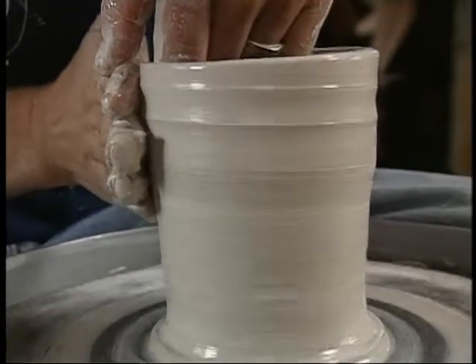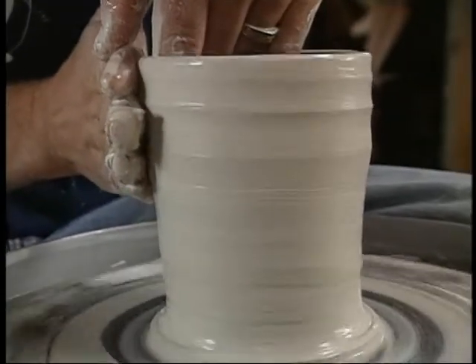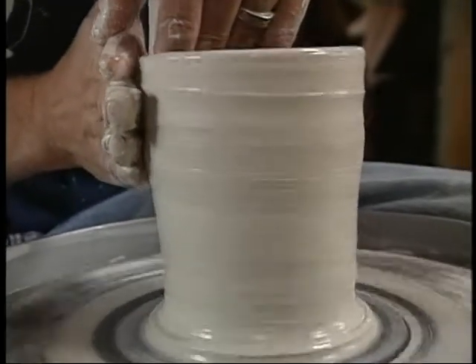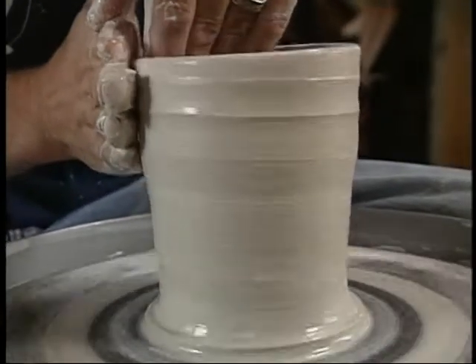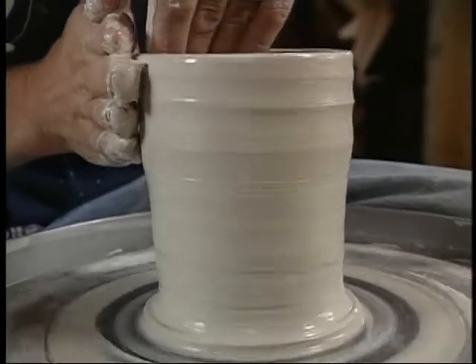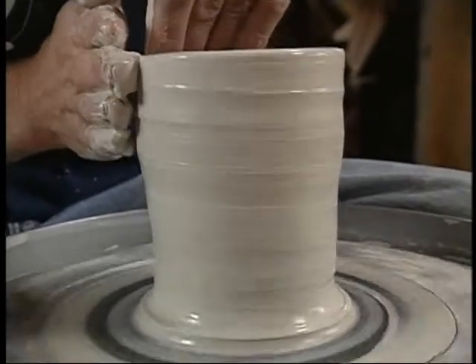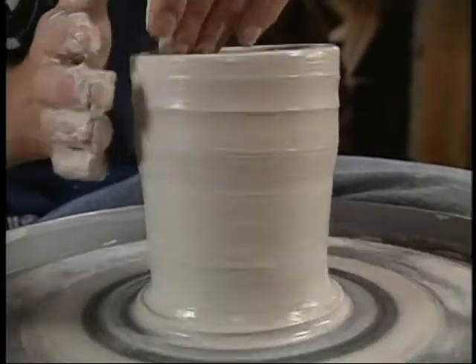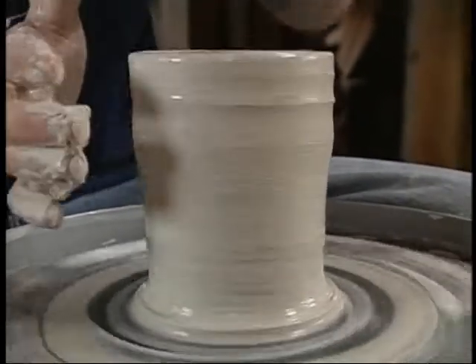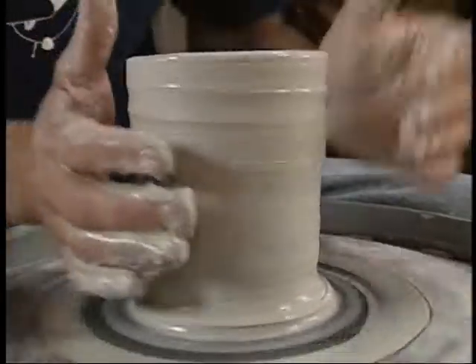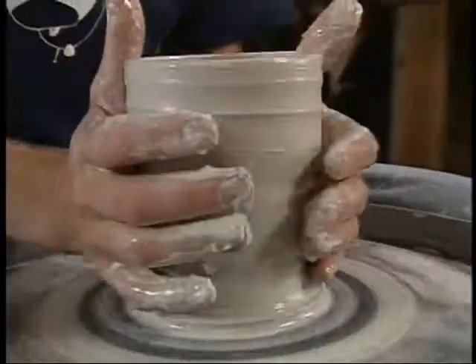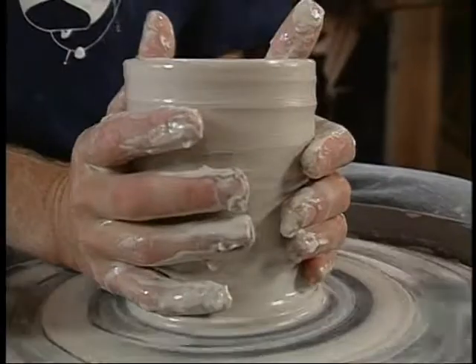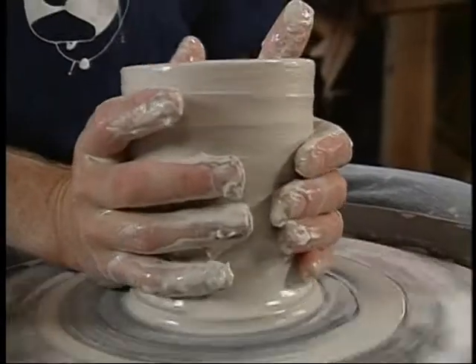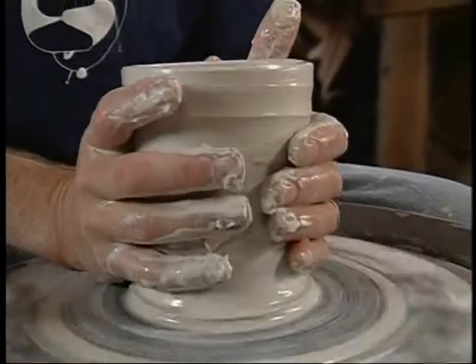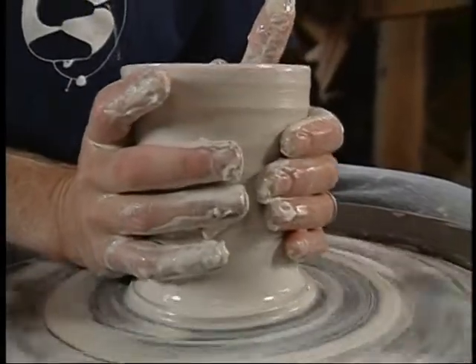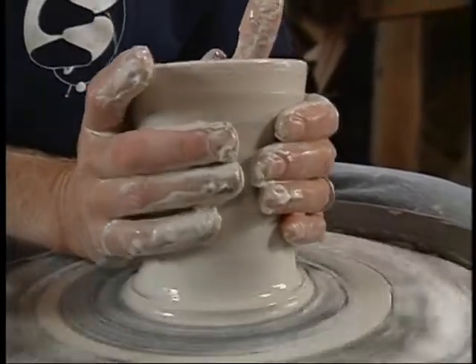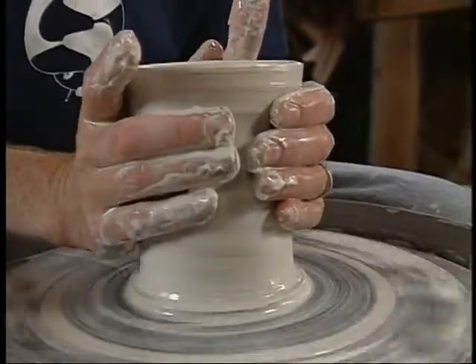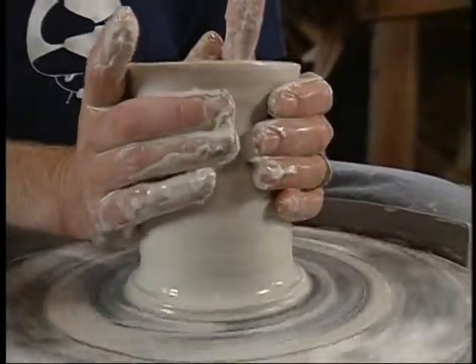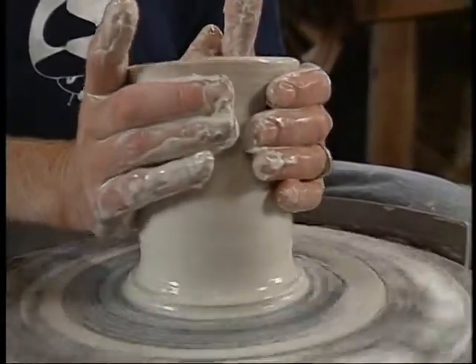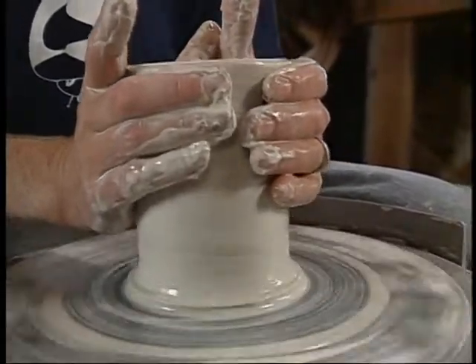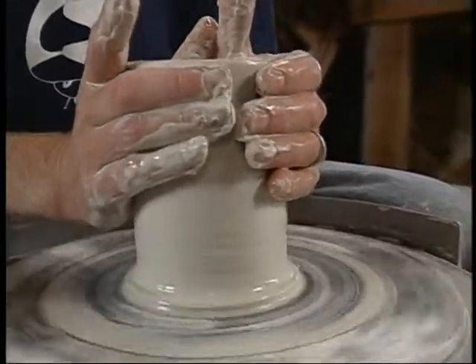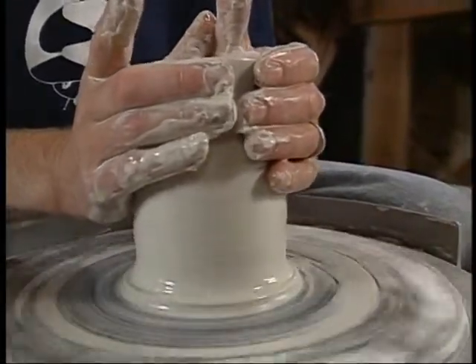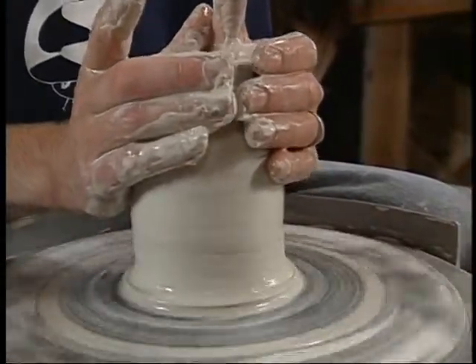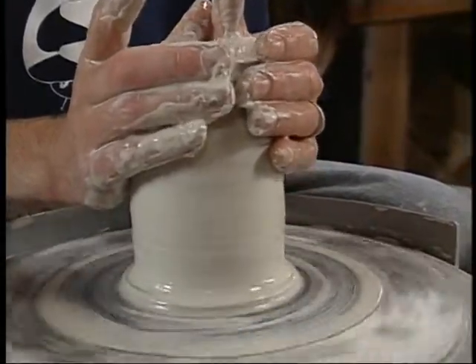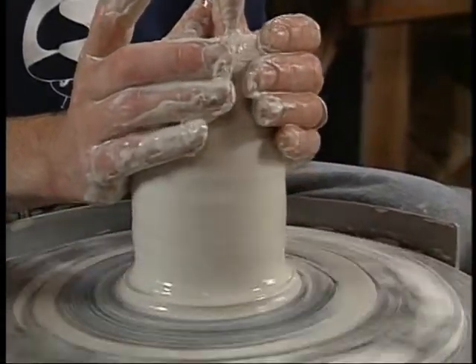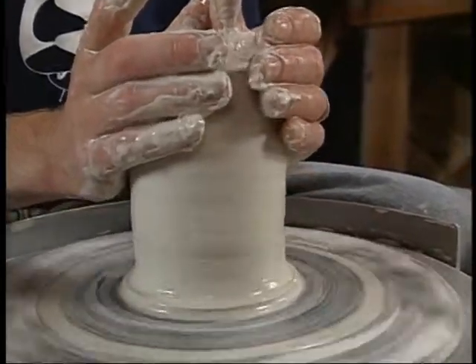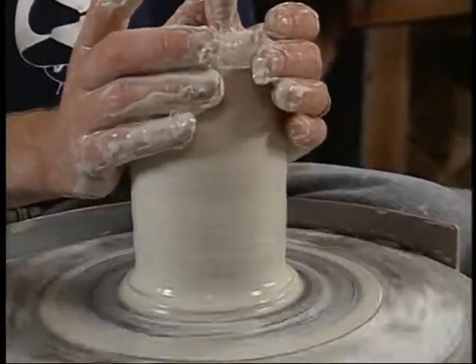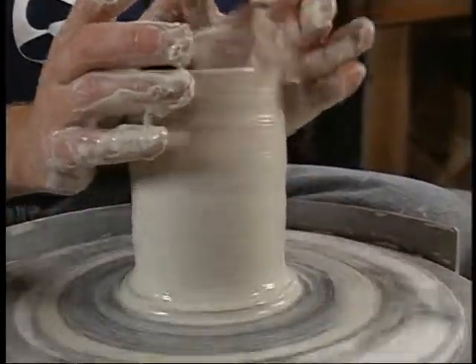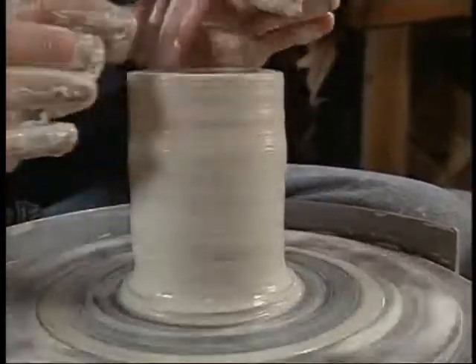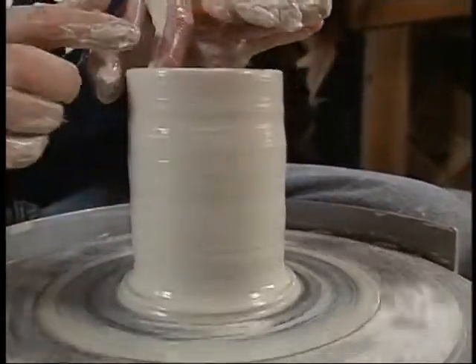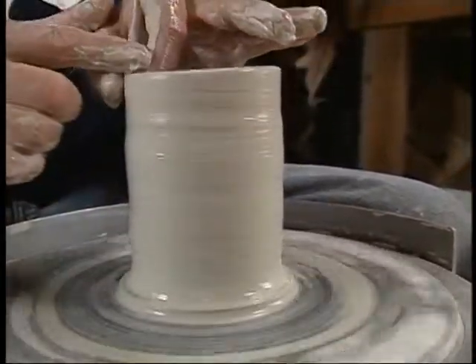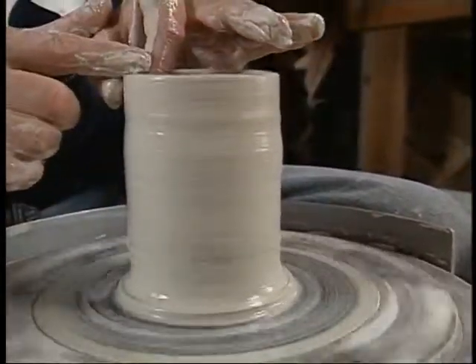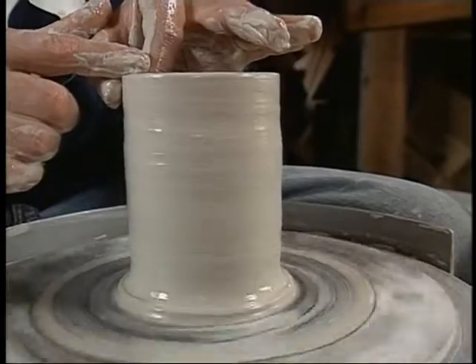Coming back down in and compressing it. Bringing my hands on the outside, narrowing the cylinder in, compressing the rim.